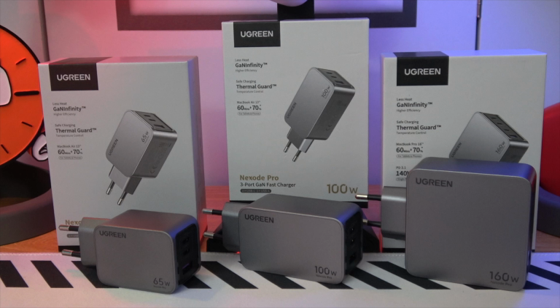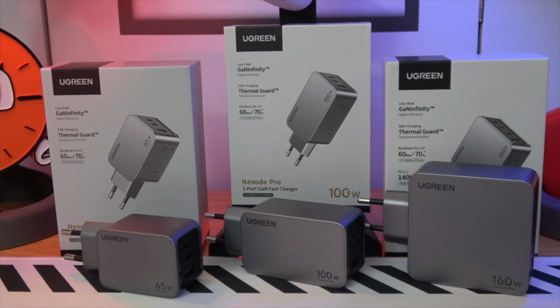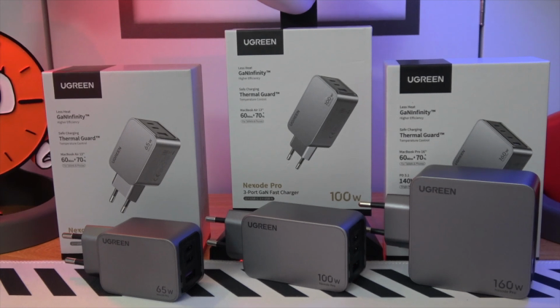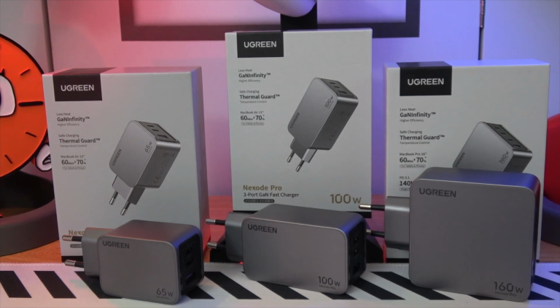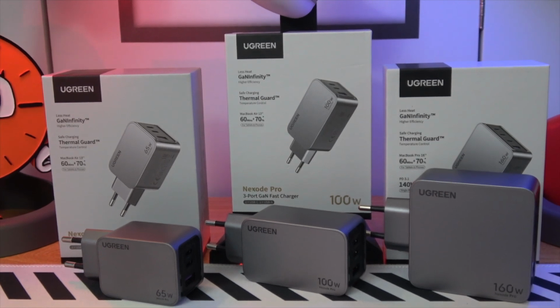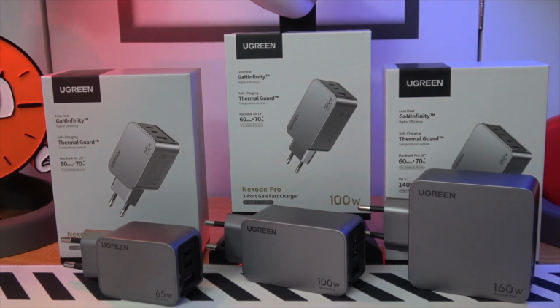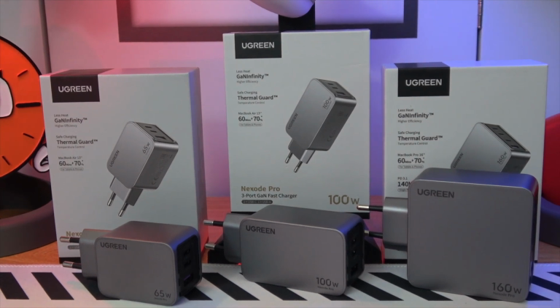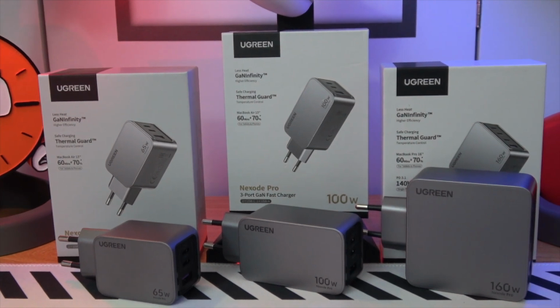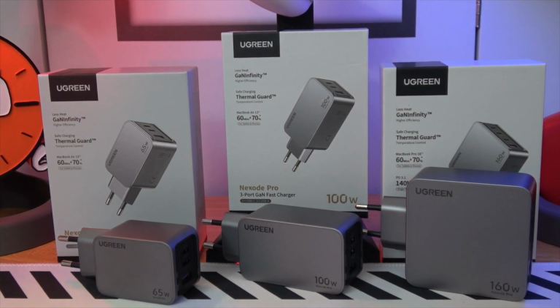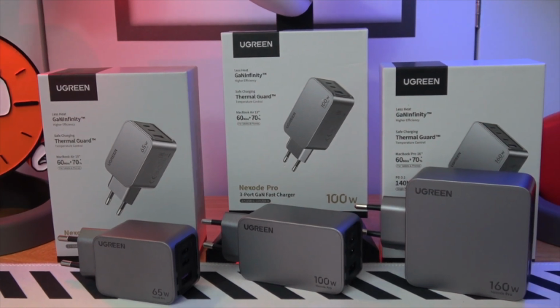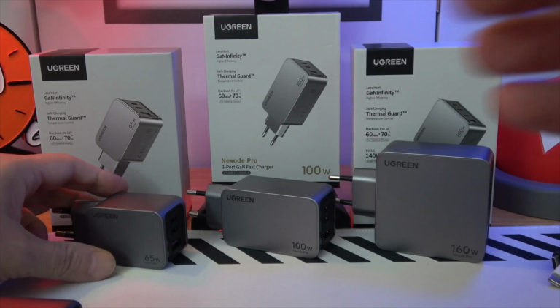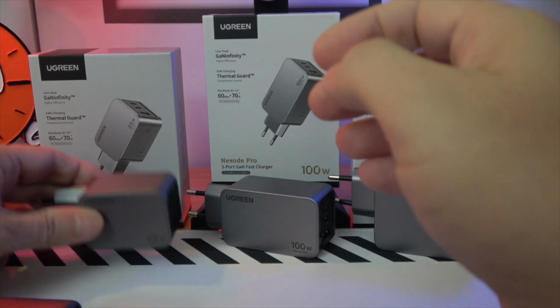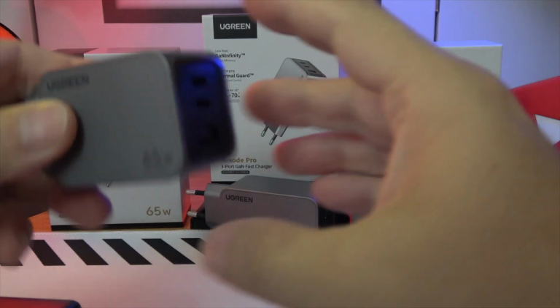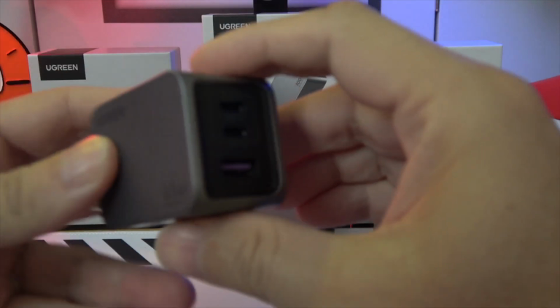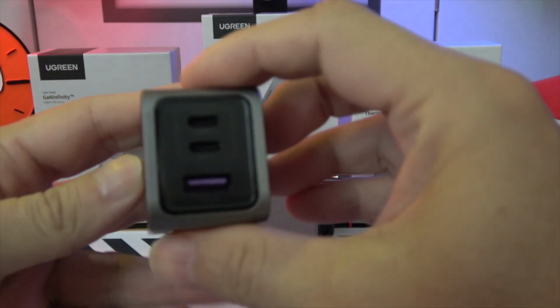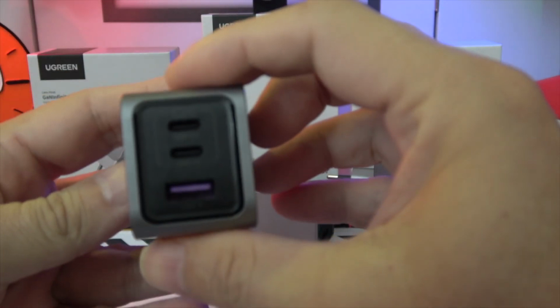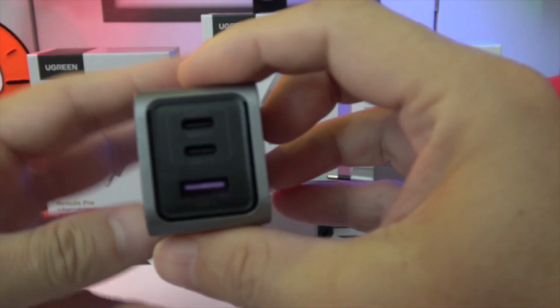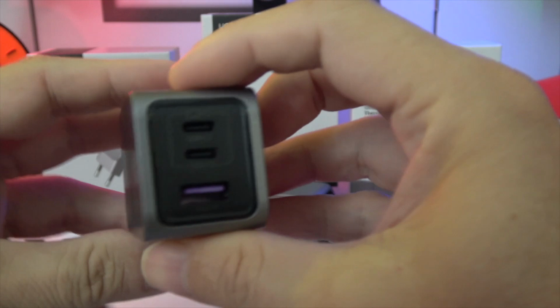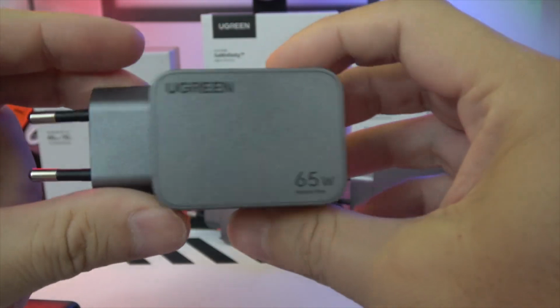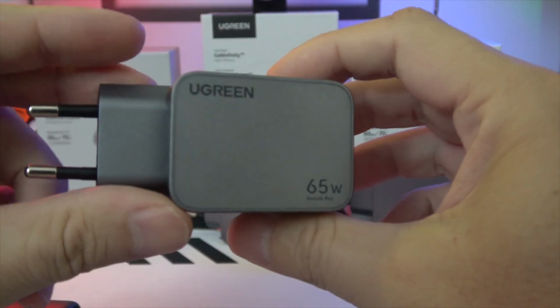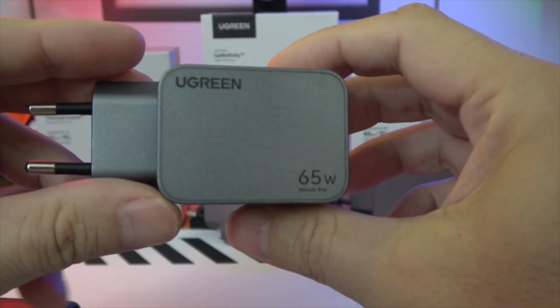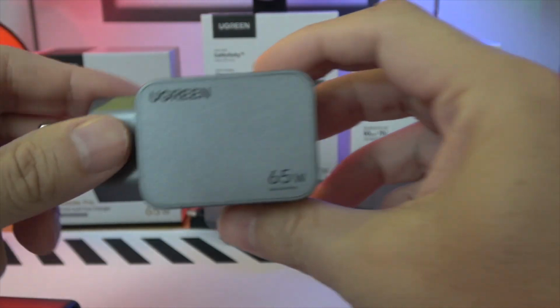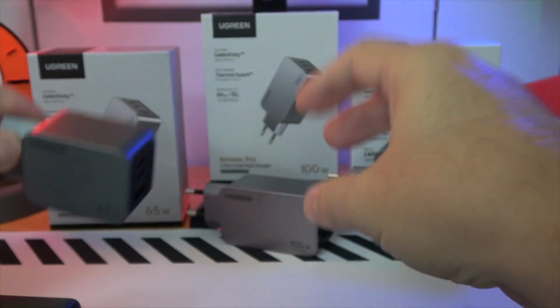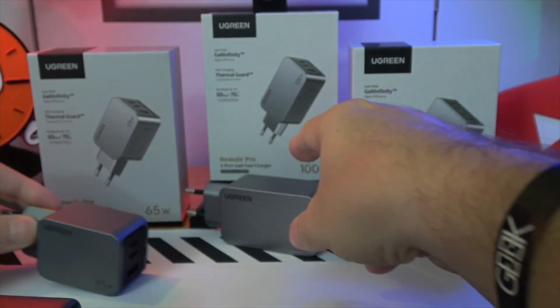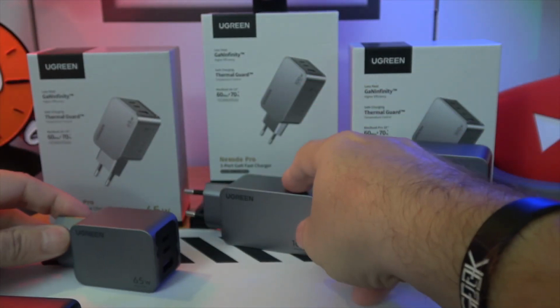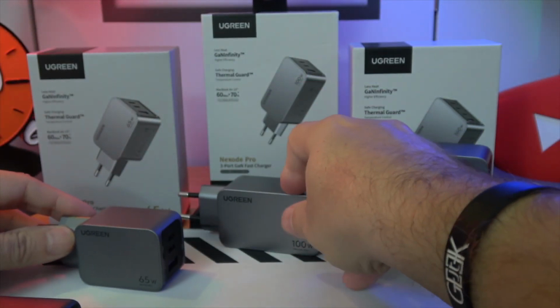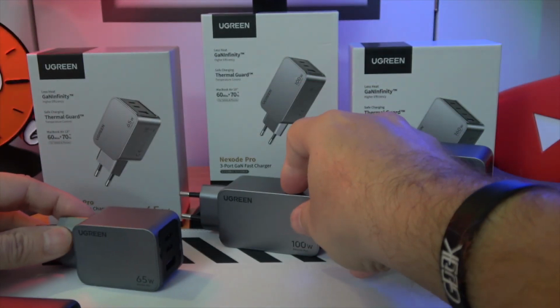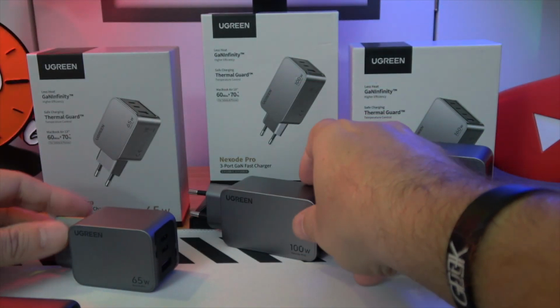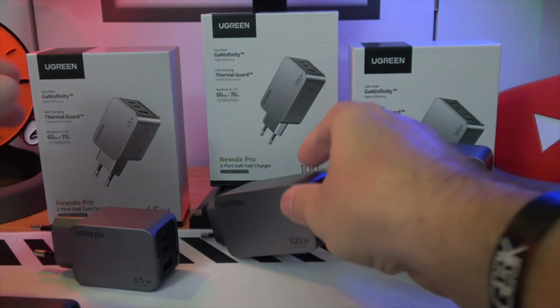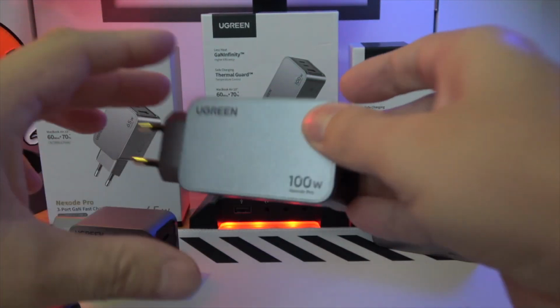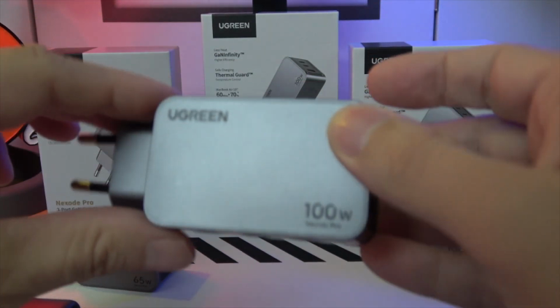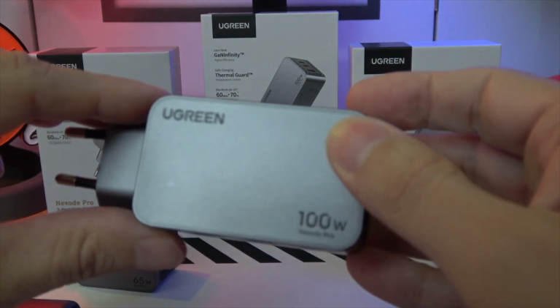Why is the Nexode Pro the talk of the town? For starters, Ugreen's smart charger technology ensures your devices receive precisely the power they need, optimizing charging efficiency.